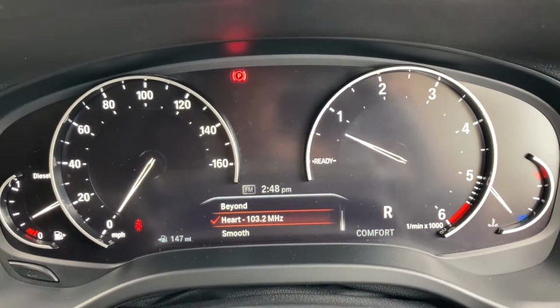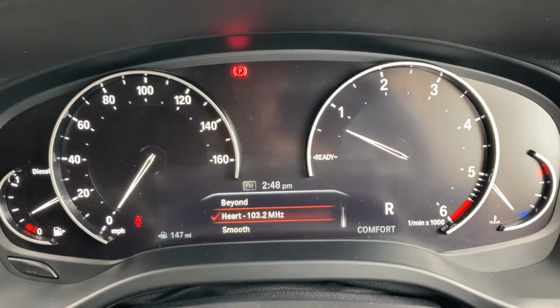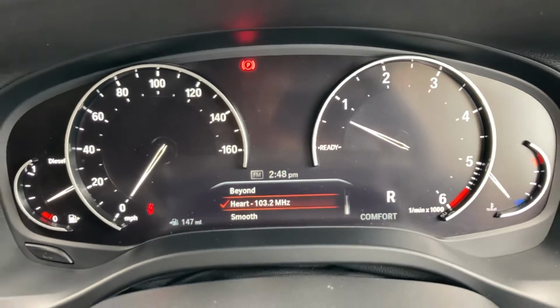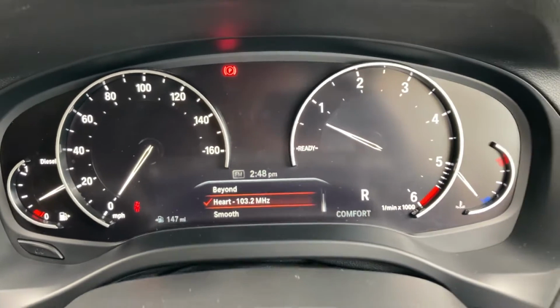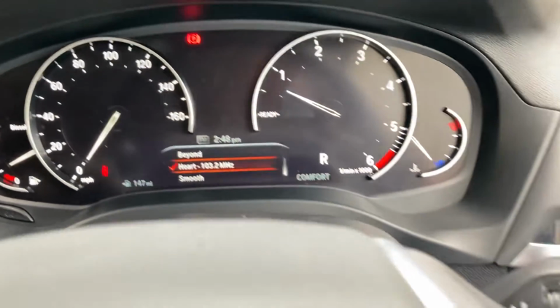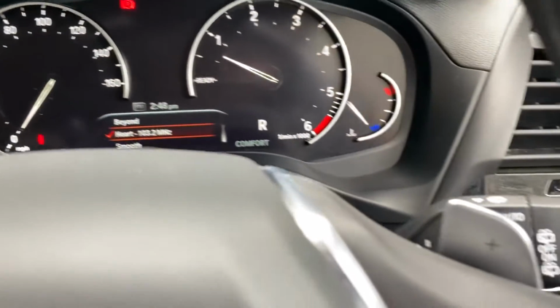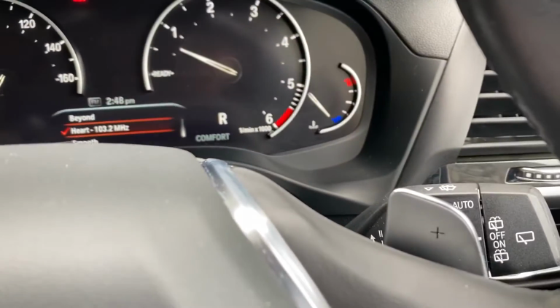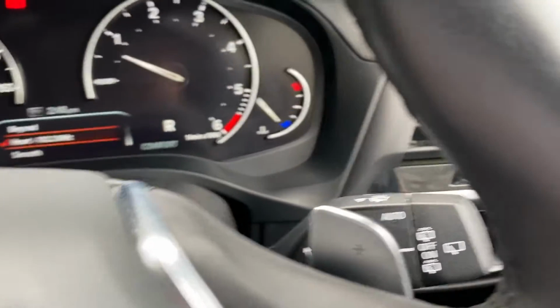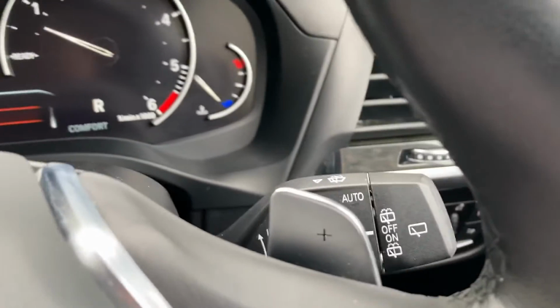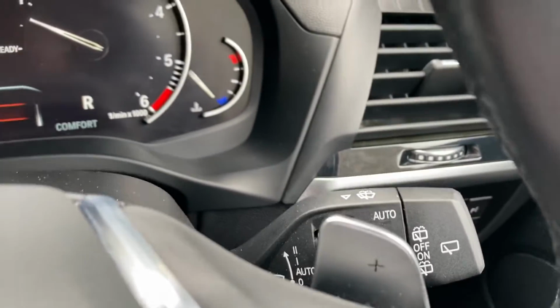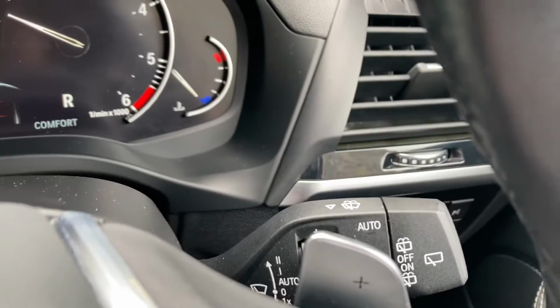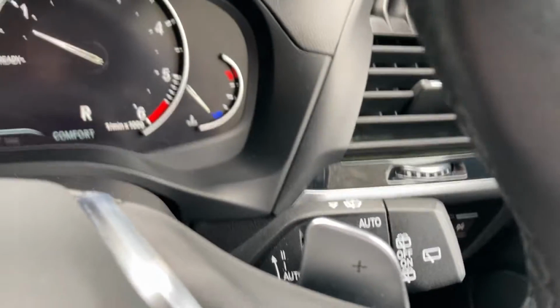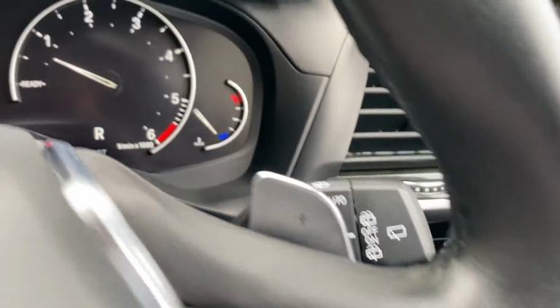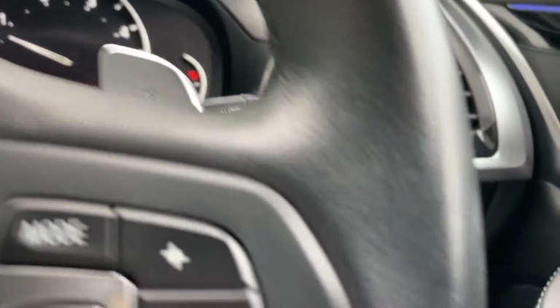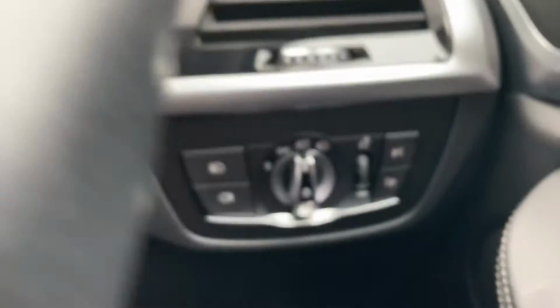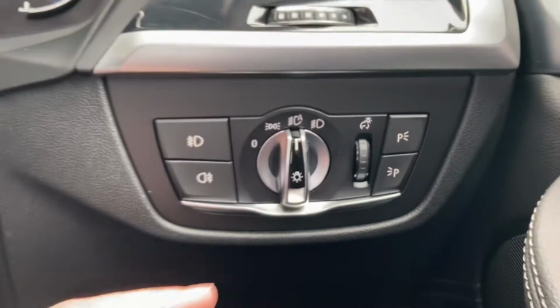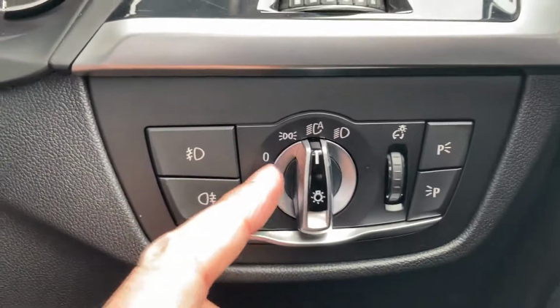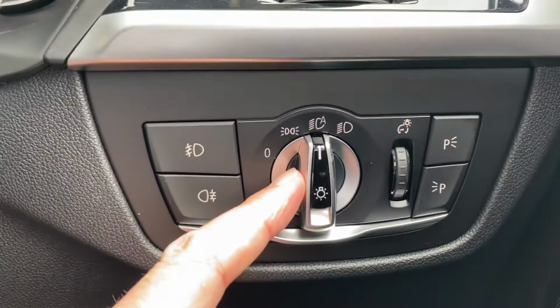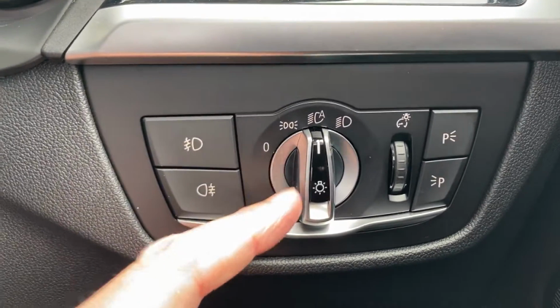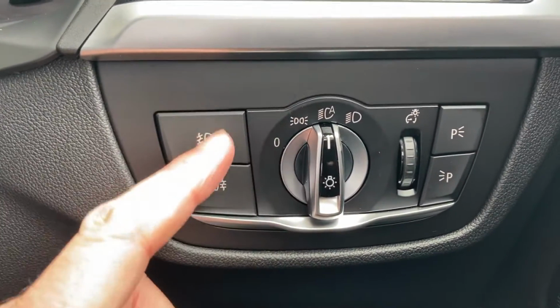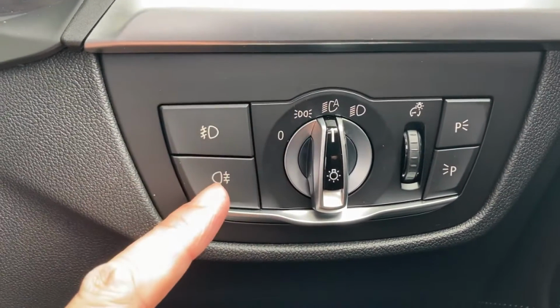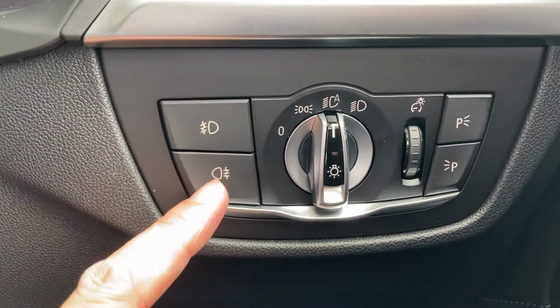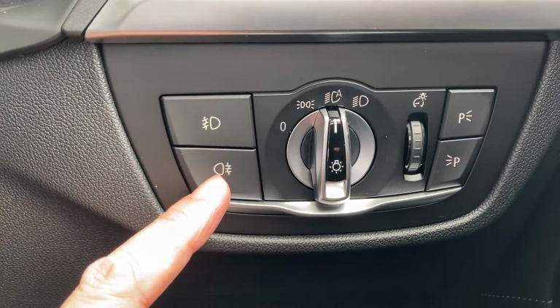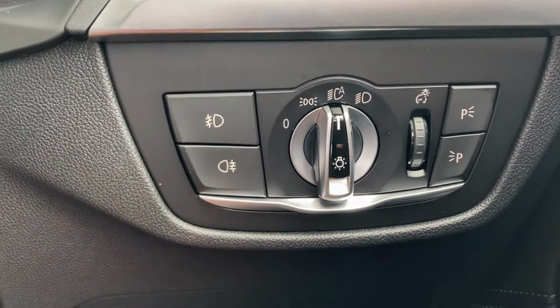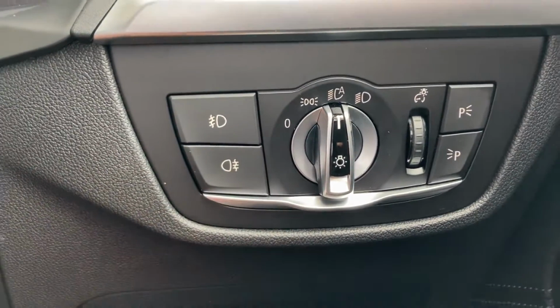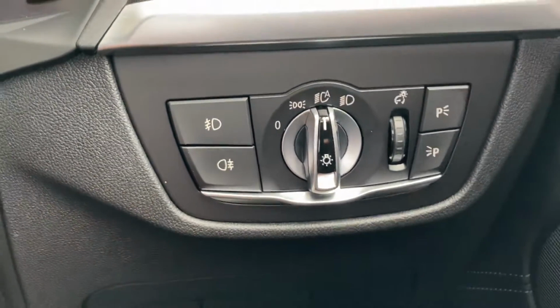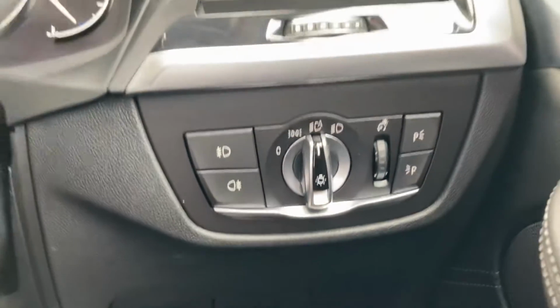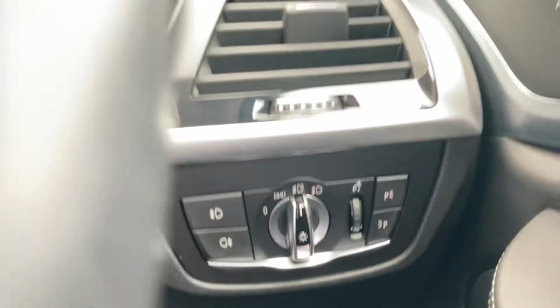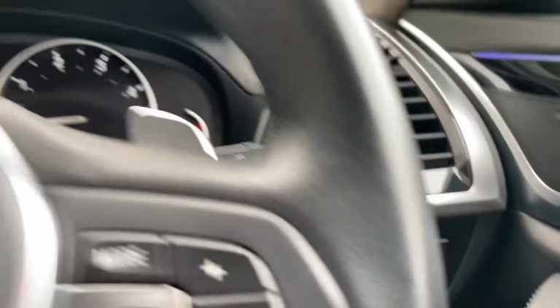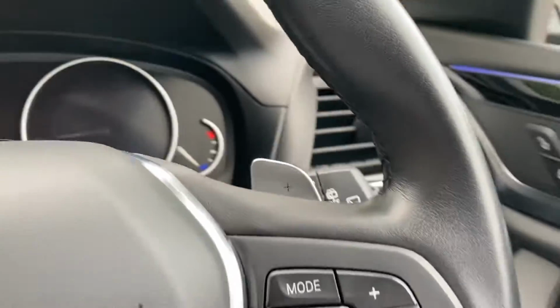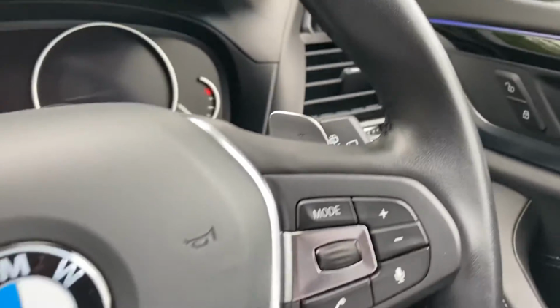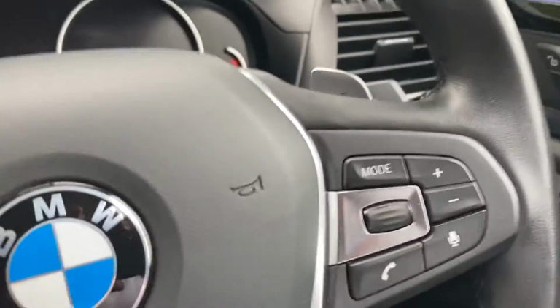This little wheel on the centre console — scroll down, press the button and there you've got your favourite radio station. You've also got automatic wipers and automatic headlights with front and rear fog lights as well. Right, let me turn it off and show you the rest of the car.